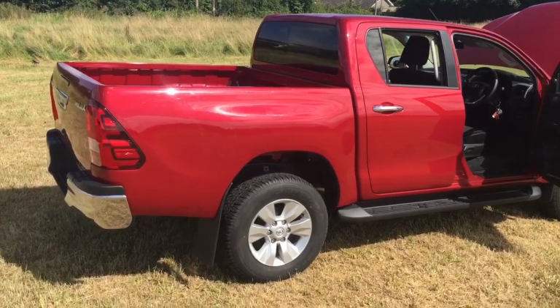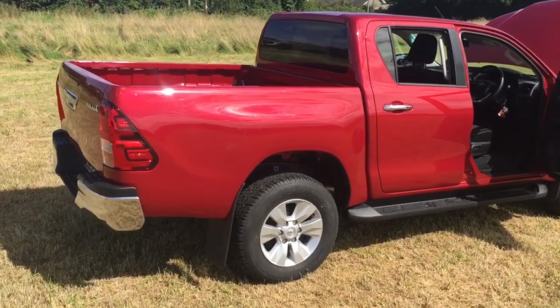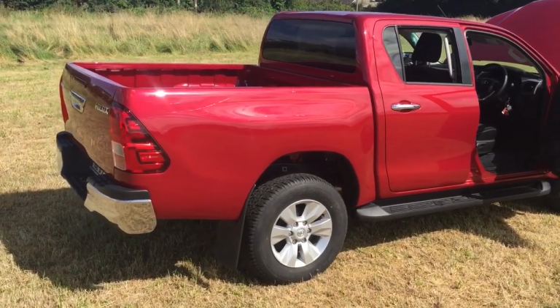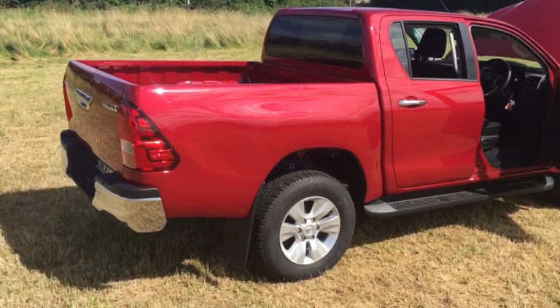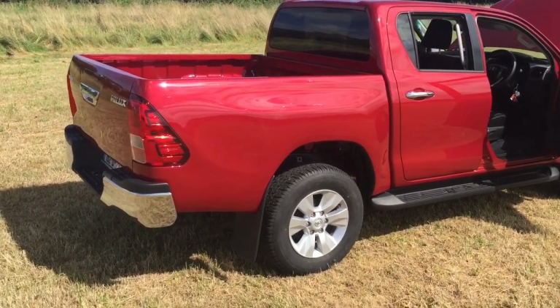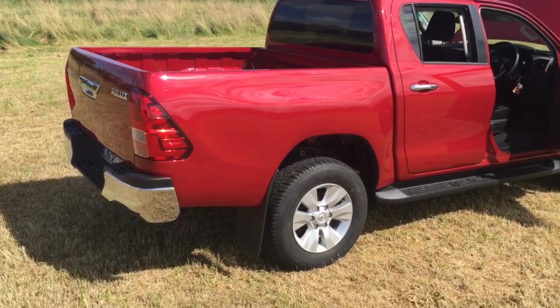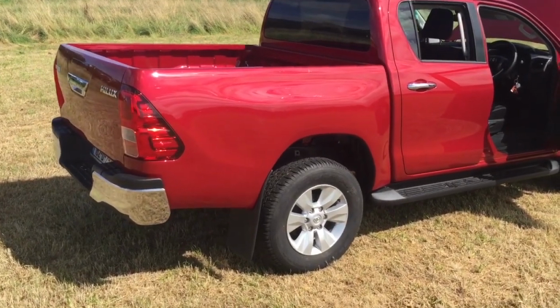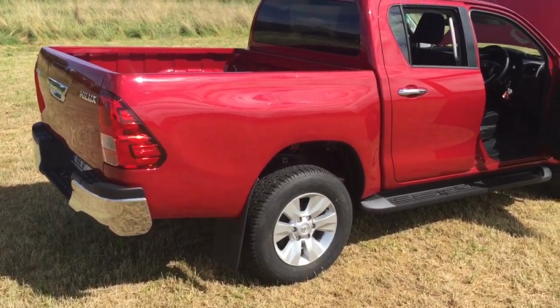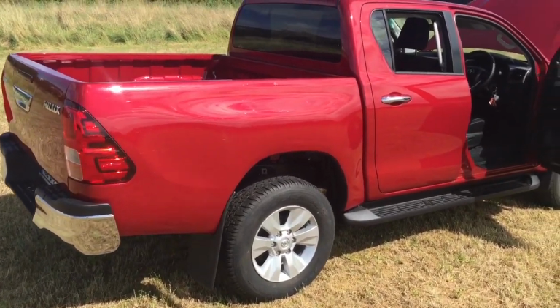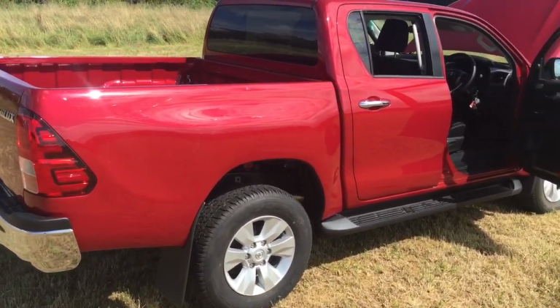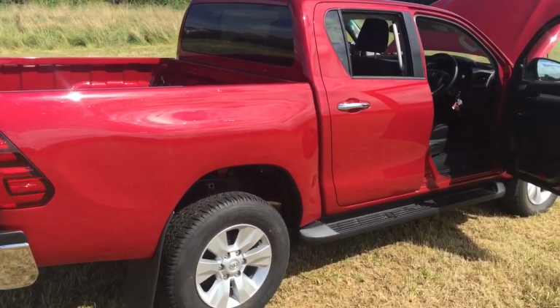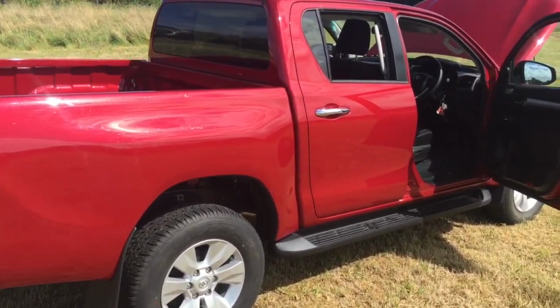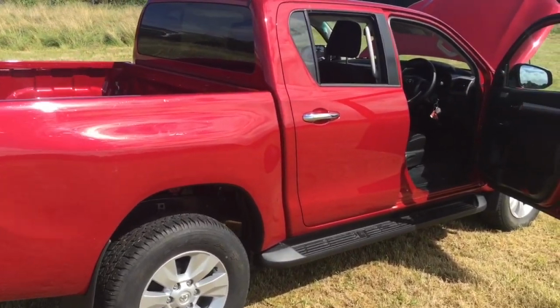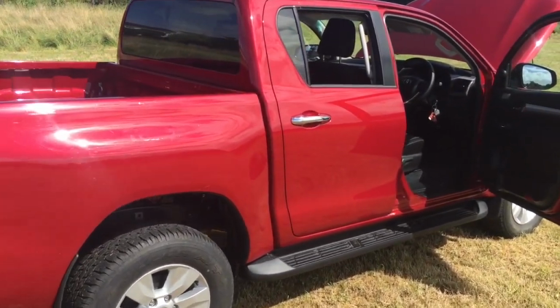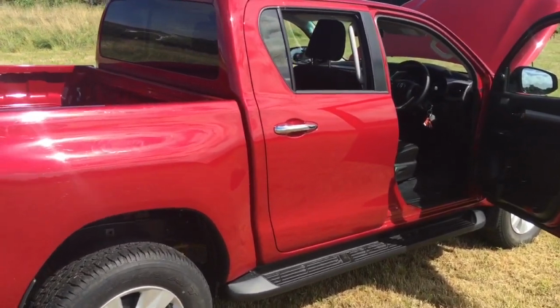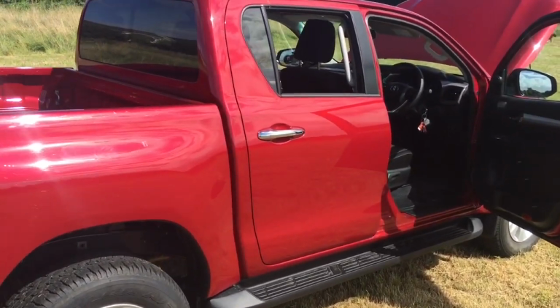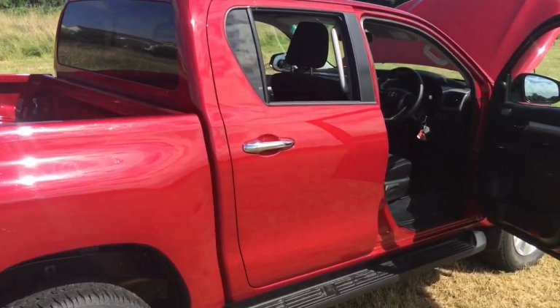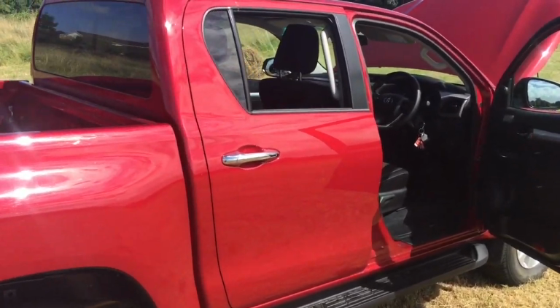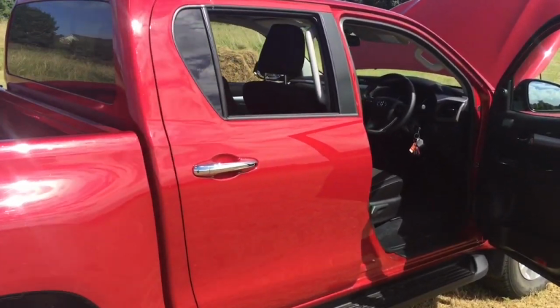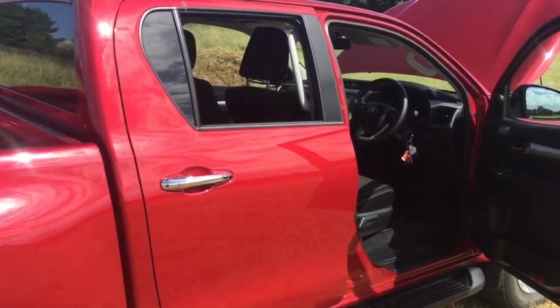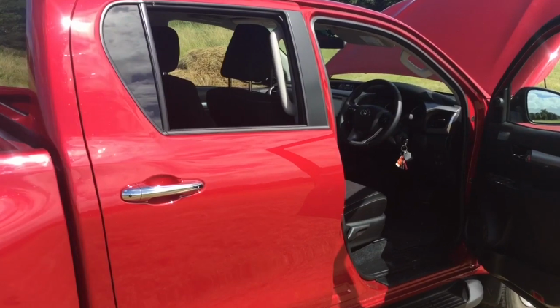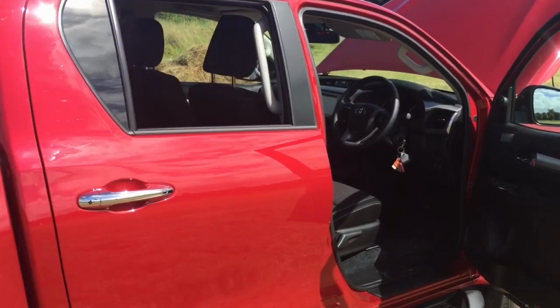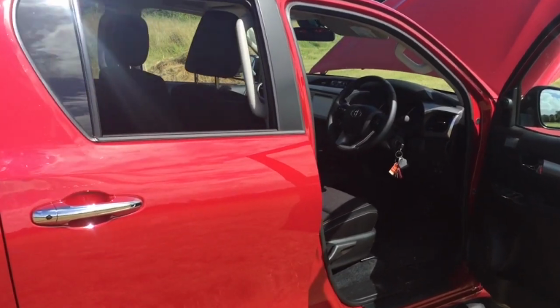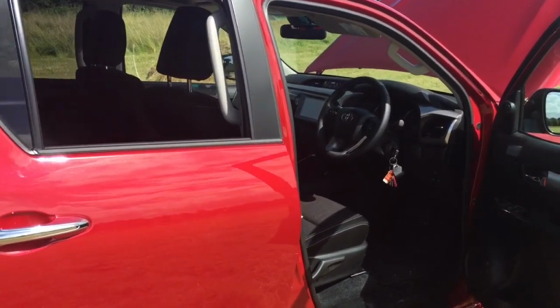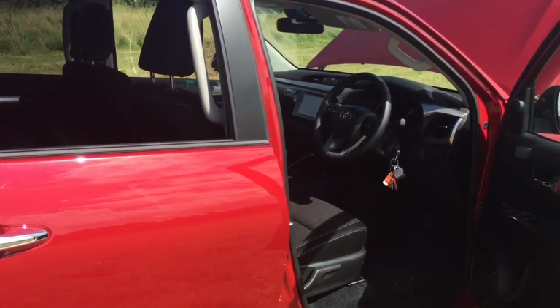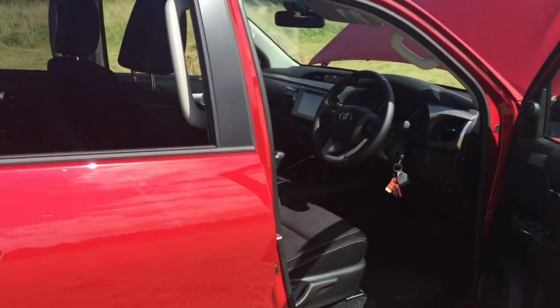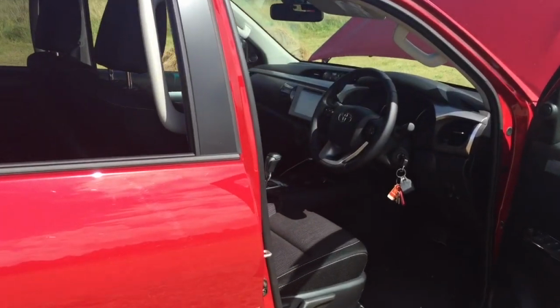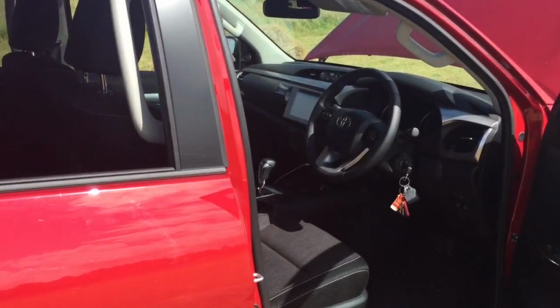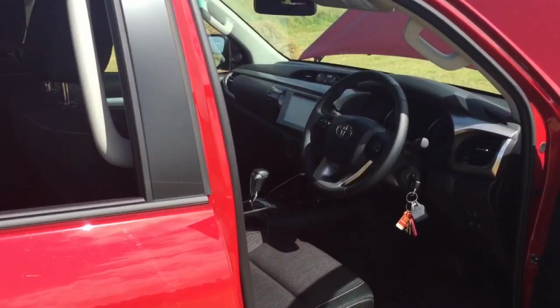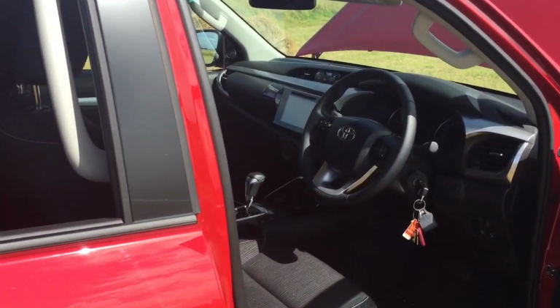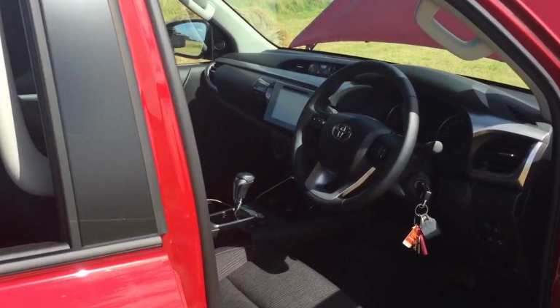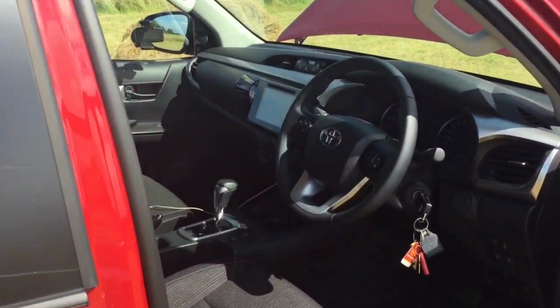This new Hilux is far more car-like in terms of its driving ability. It drives as smoothly as many cars on the market.